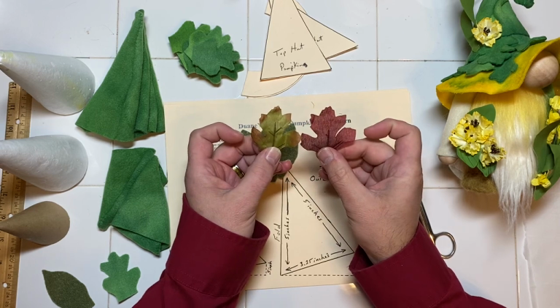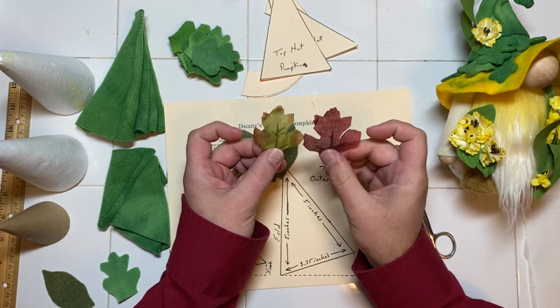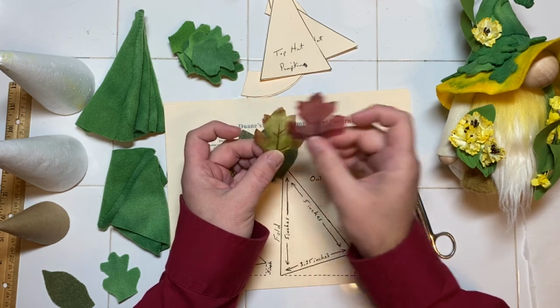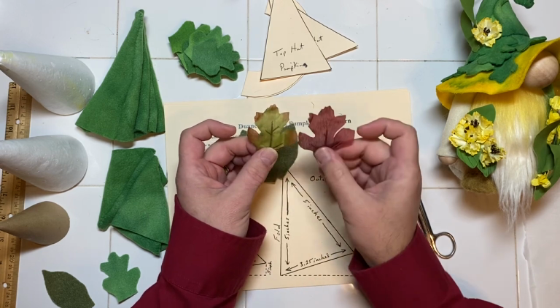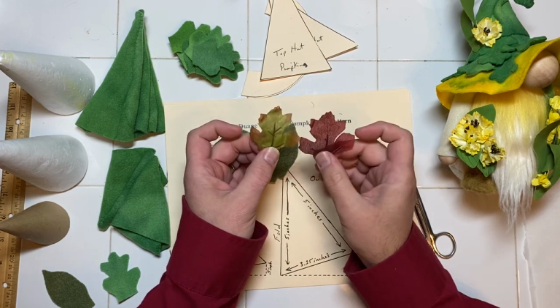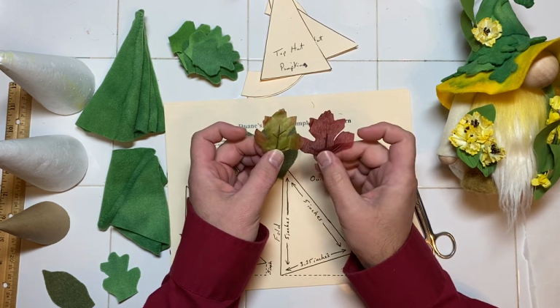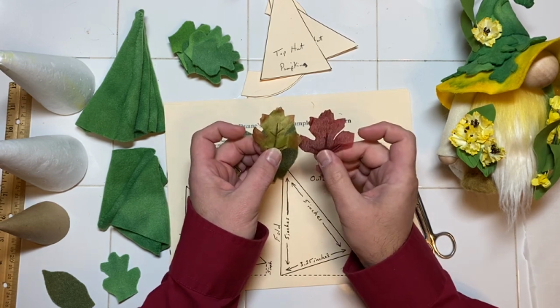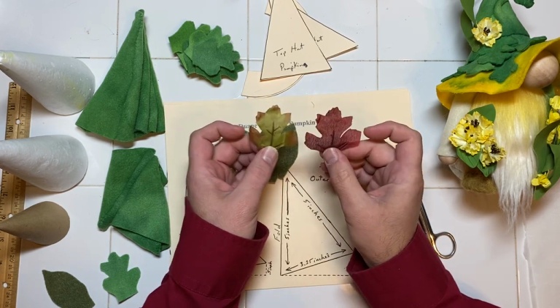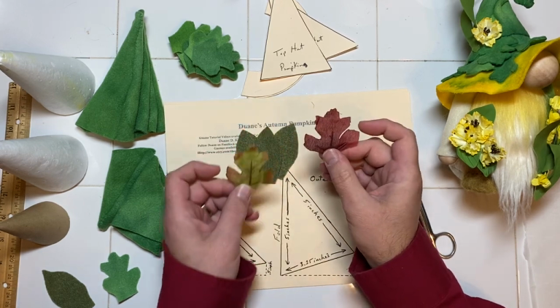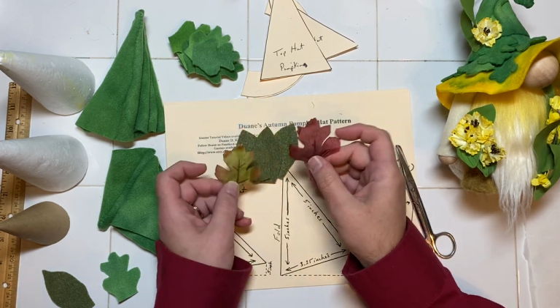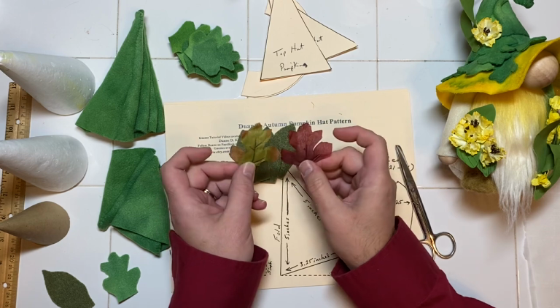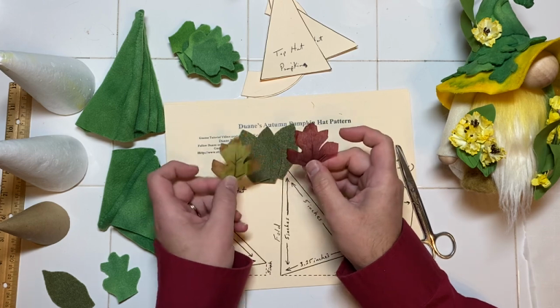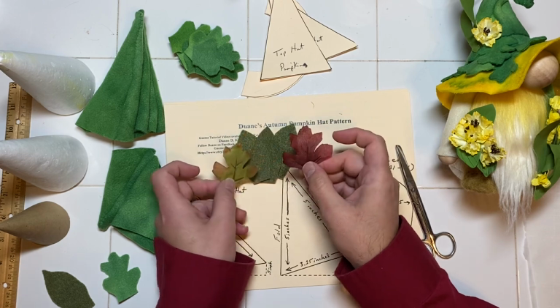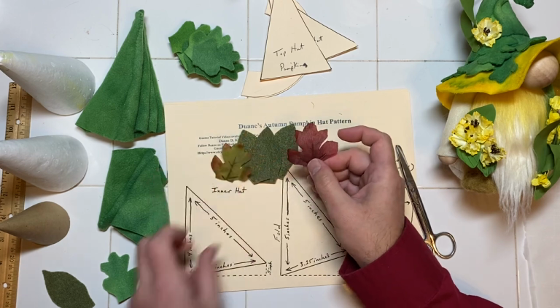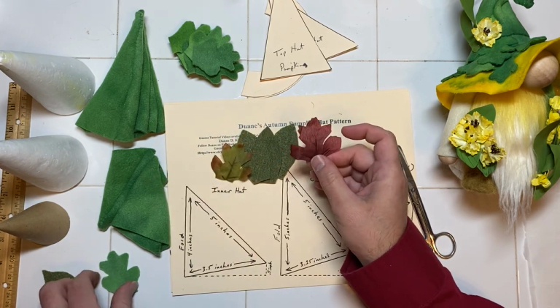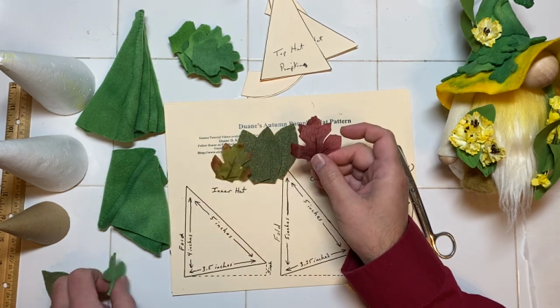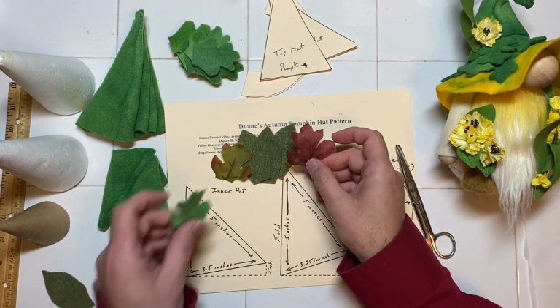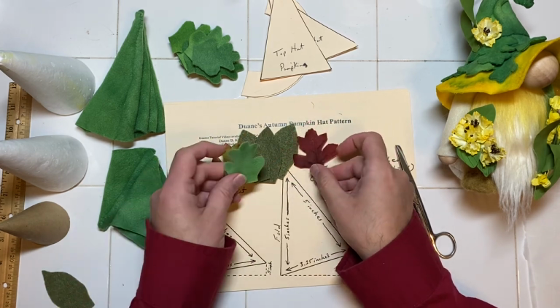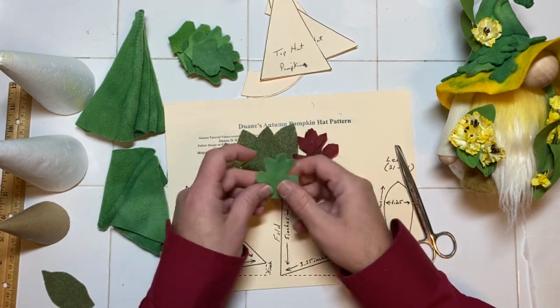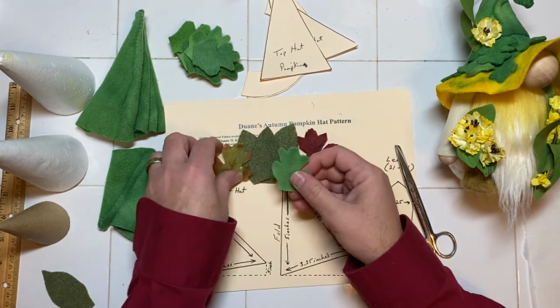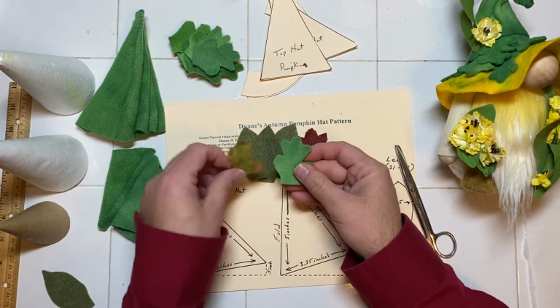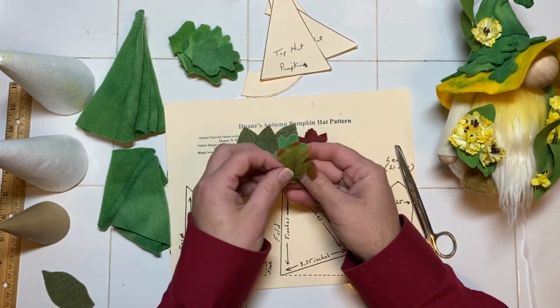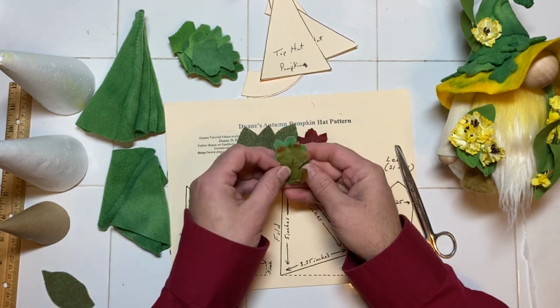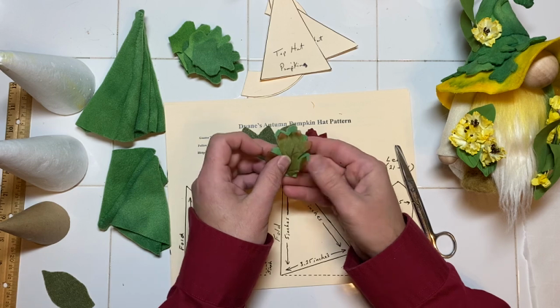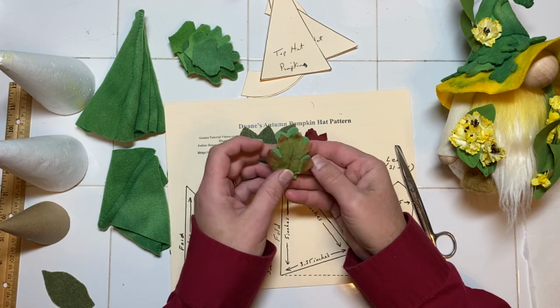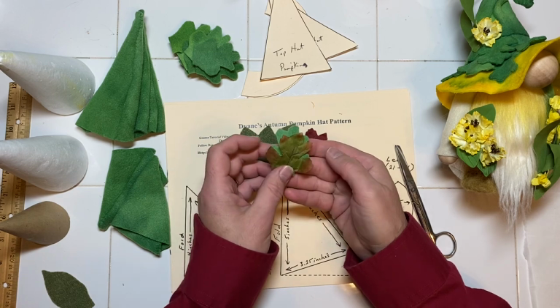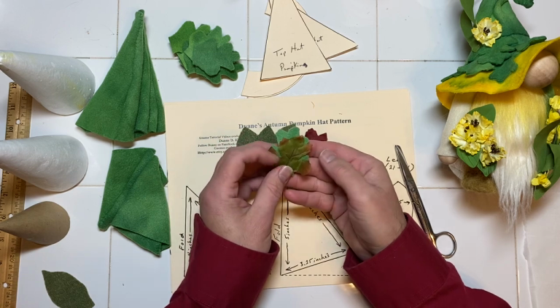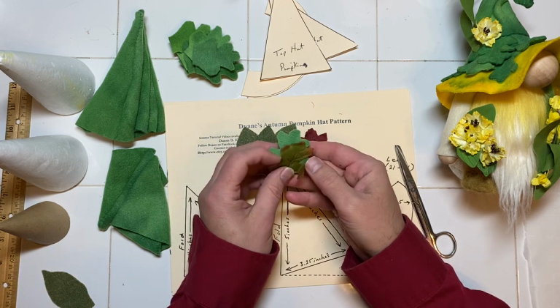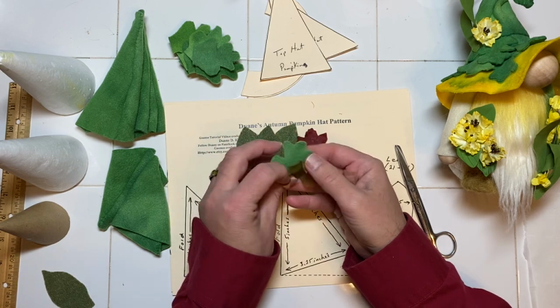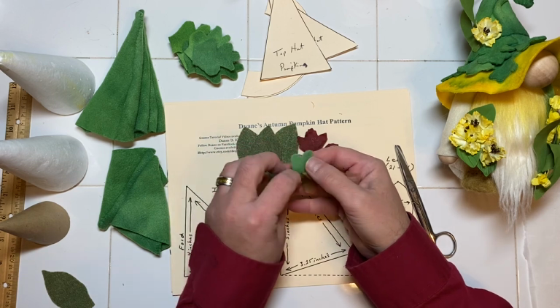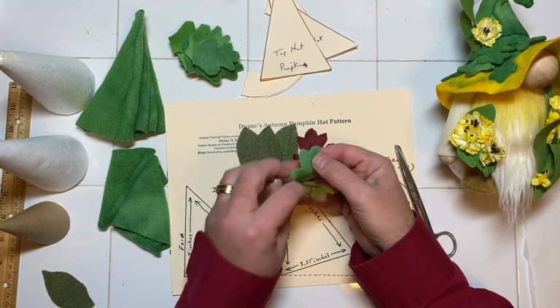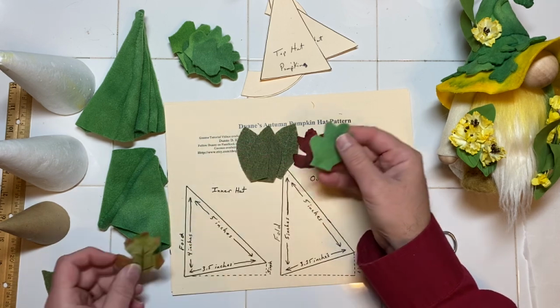It doesn't have to be exact — not every one needs to be exactly the same. You can do a couple of different ones. I just put it down and cut it out to give me a pattern.